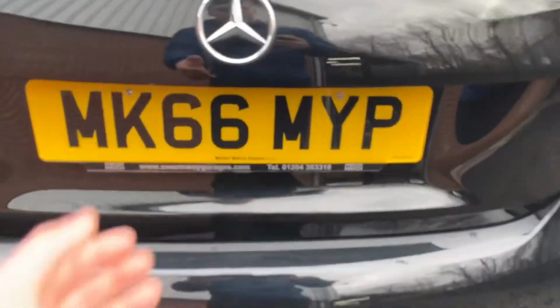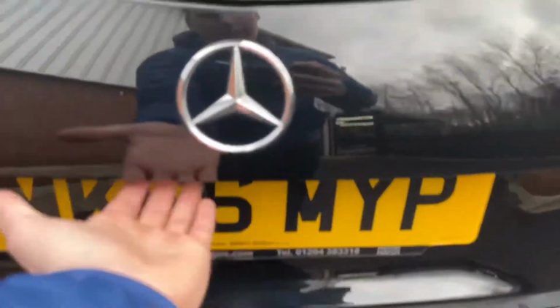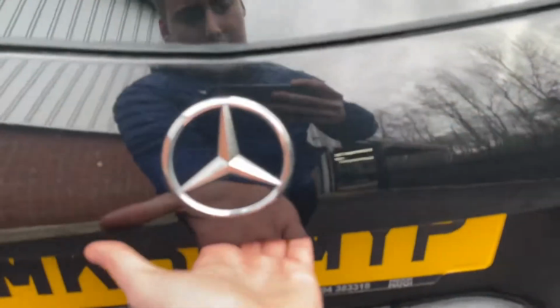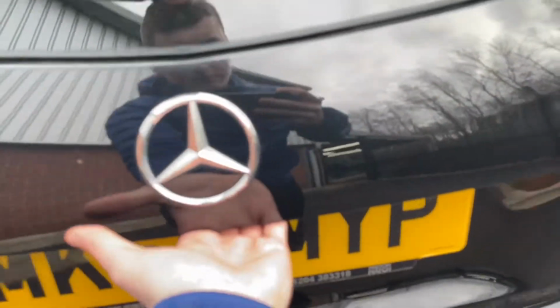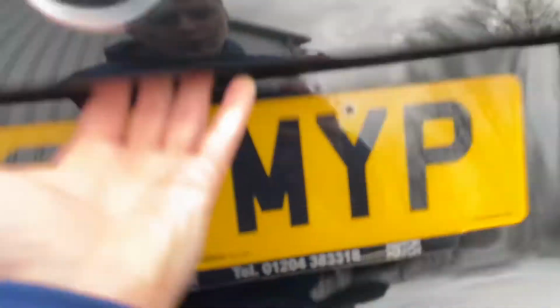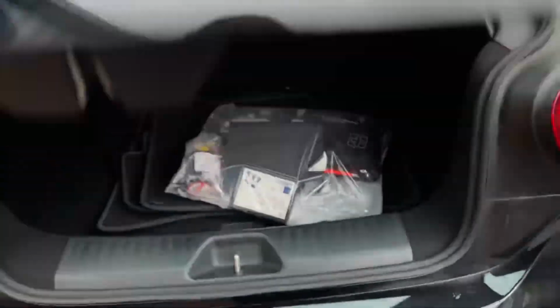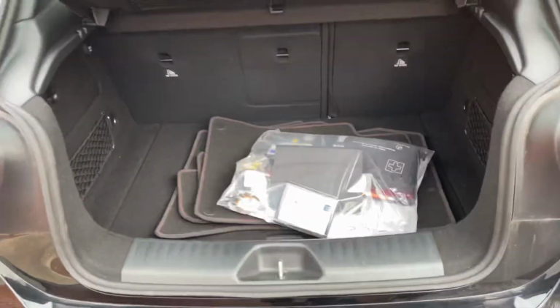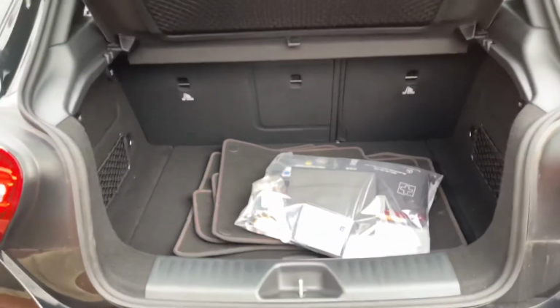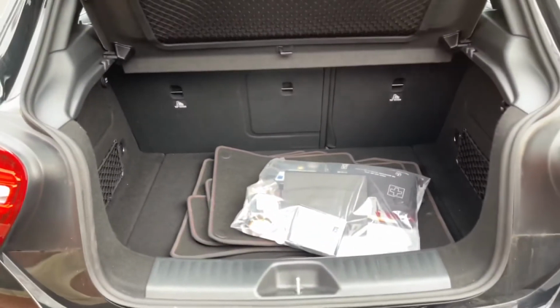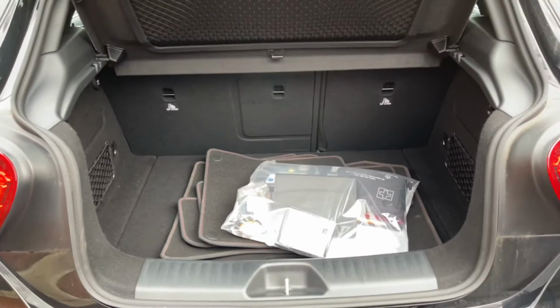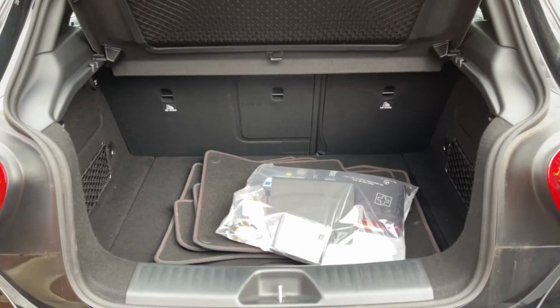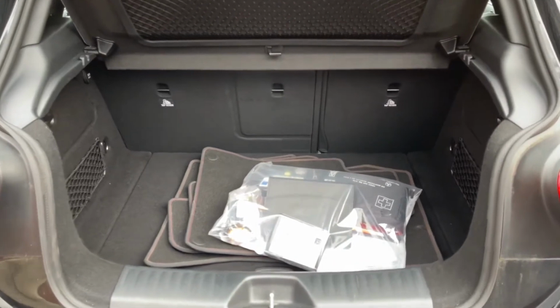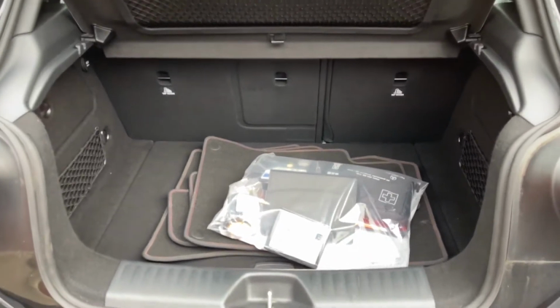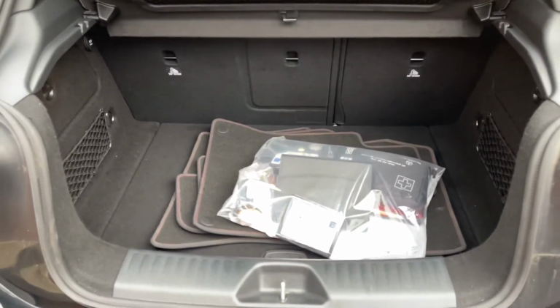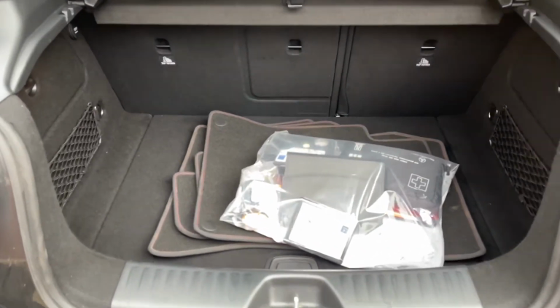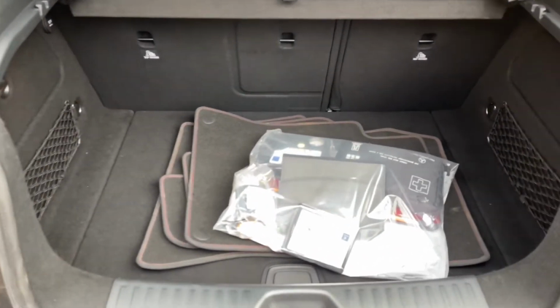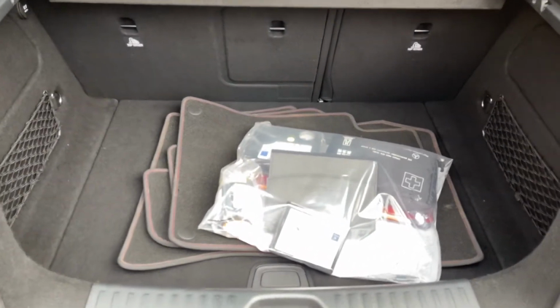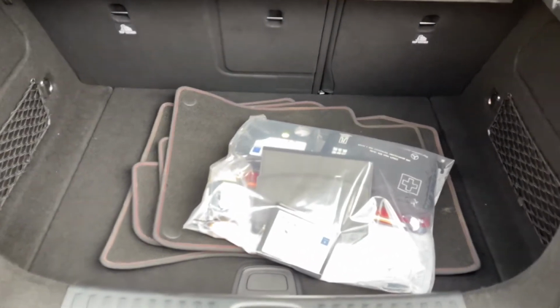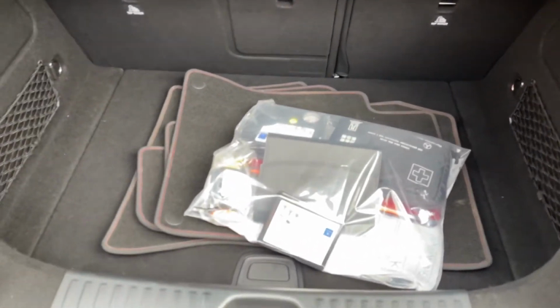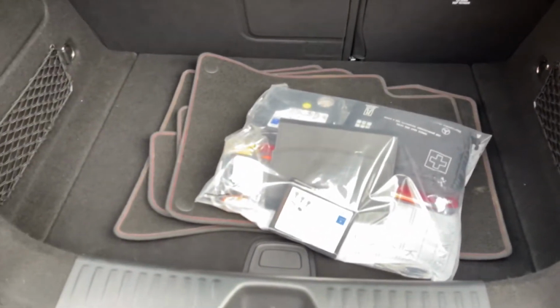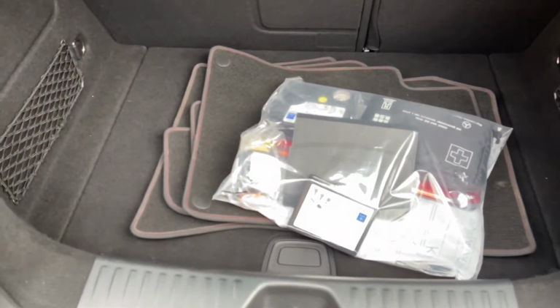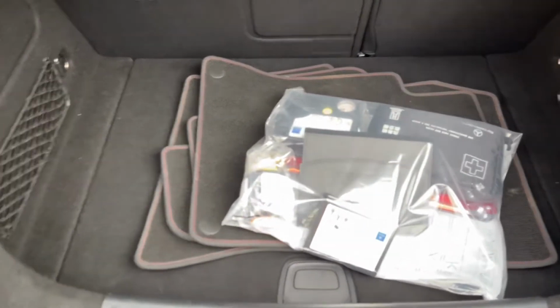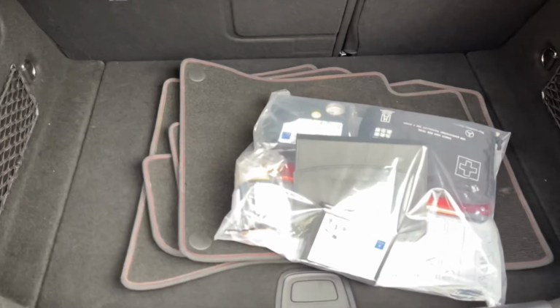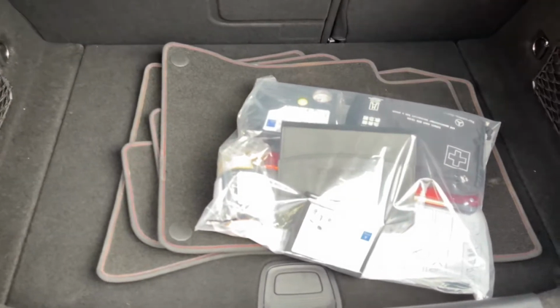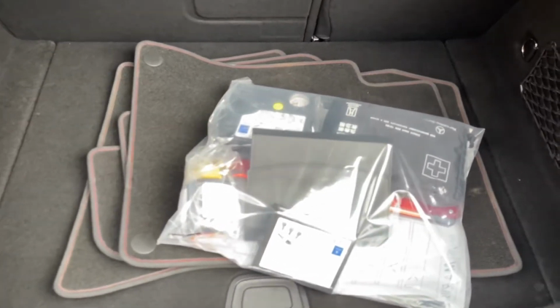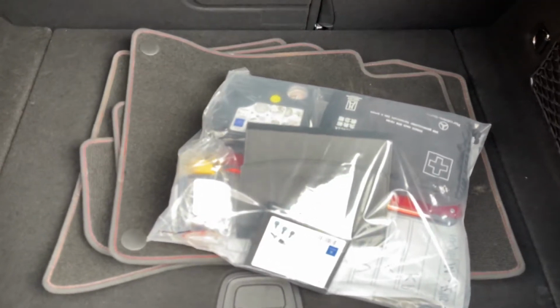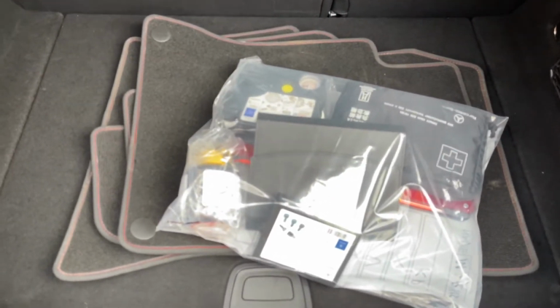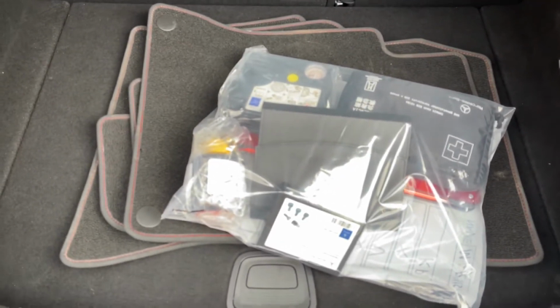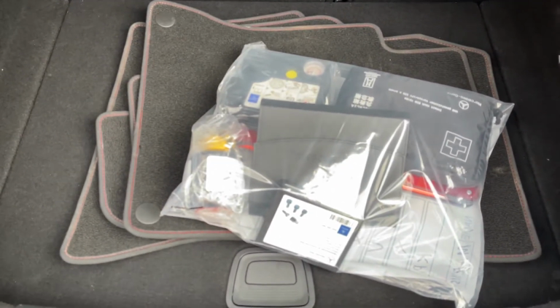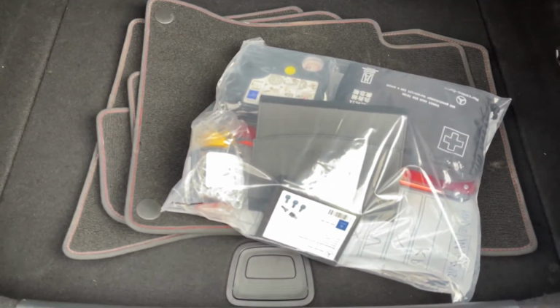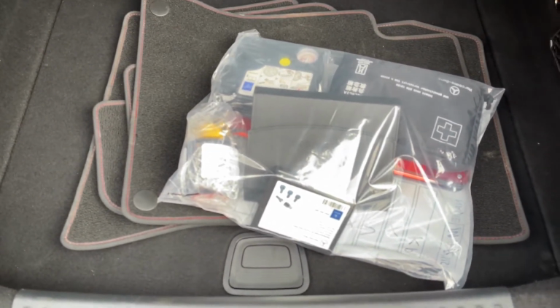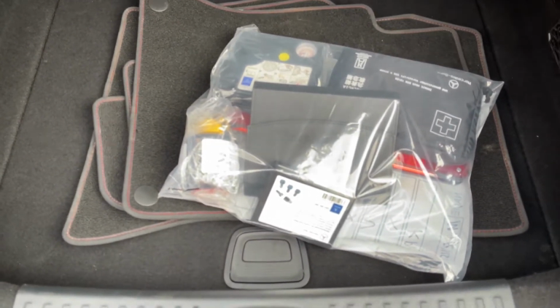Coming into the car now, opening the boot, you'll find that there's plenty of room here. It's quite a roomy boot for a hatchback. You'll also find a full set of mats, a first aid kit, along with some tyre tools.